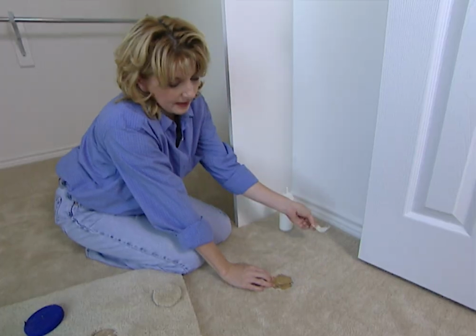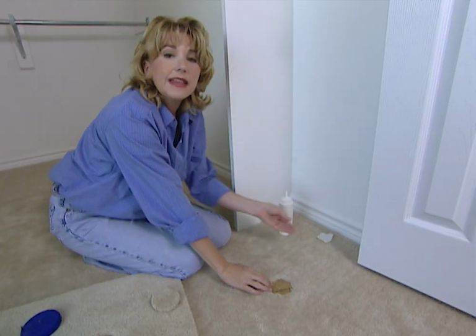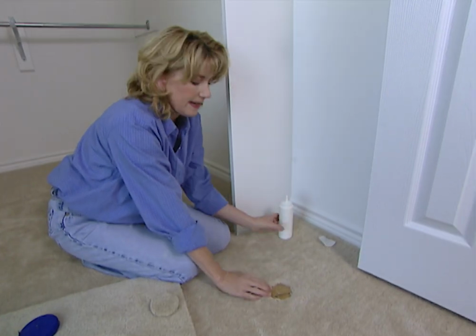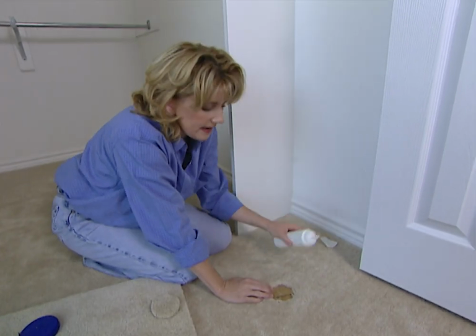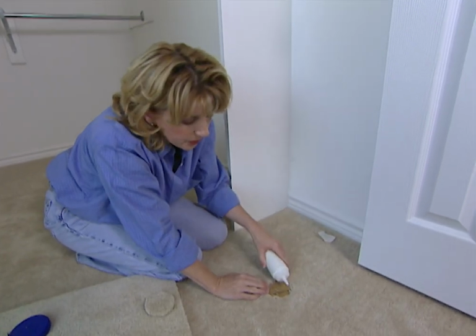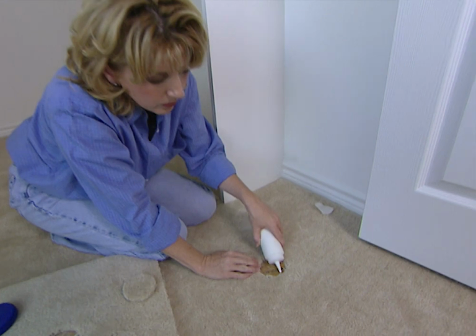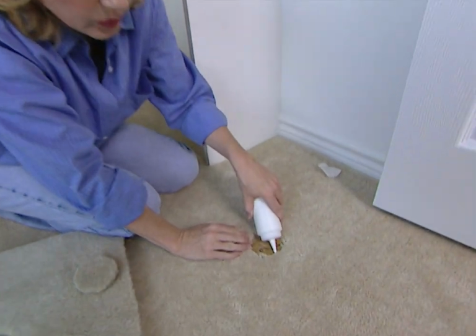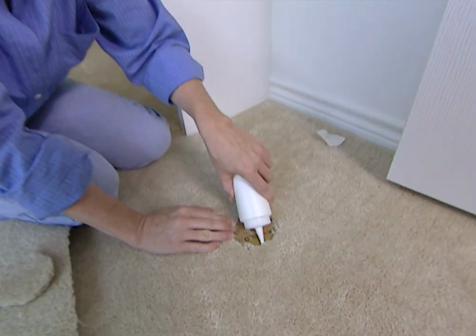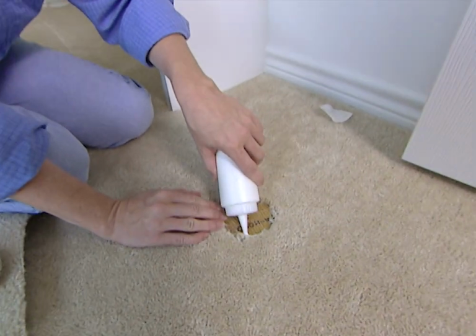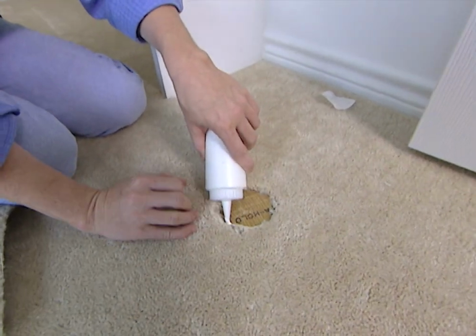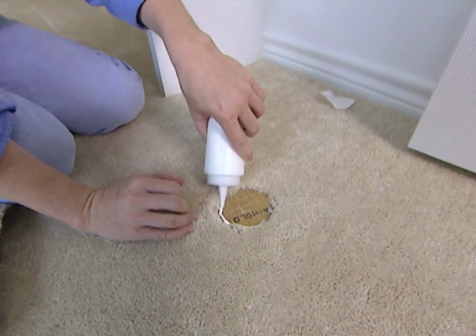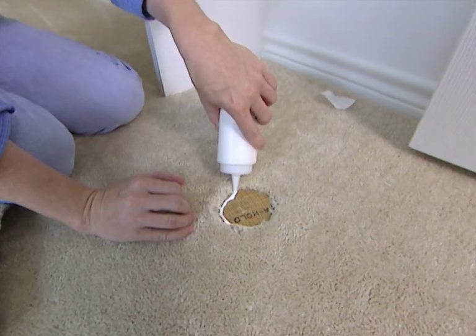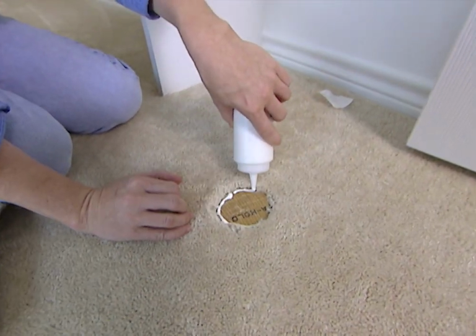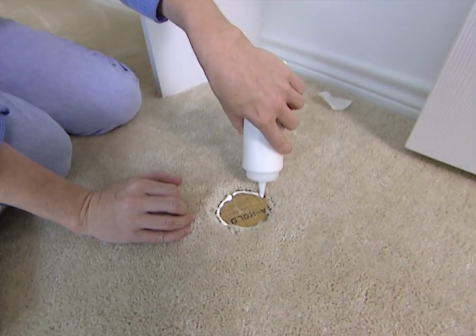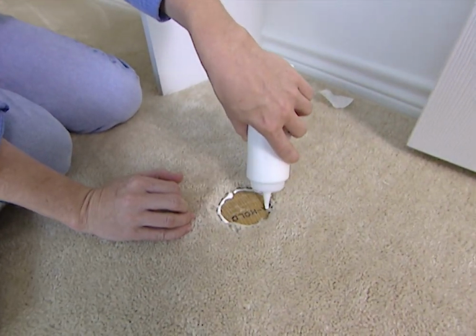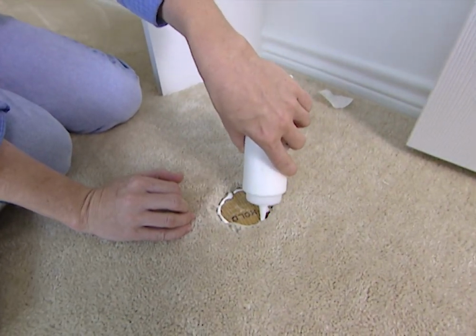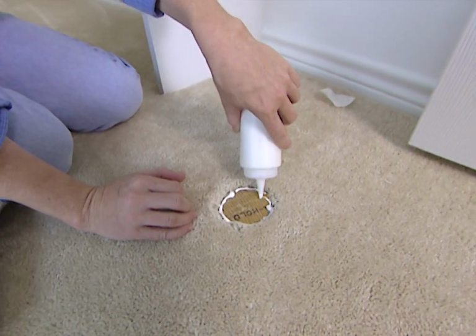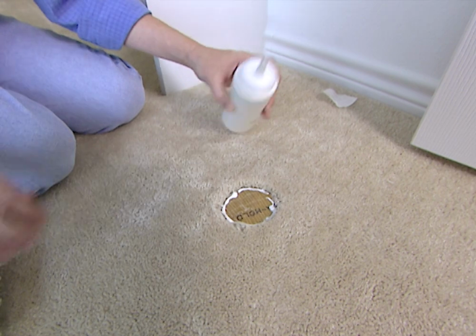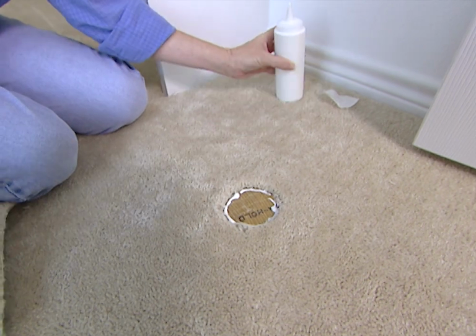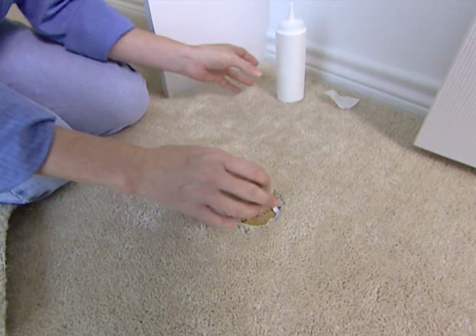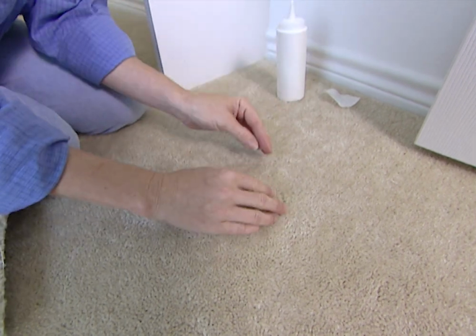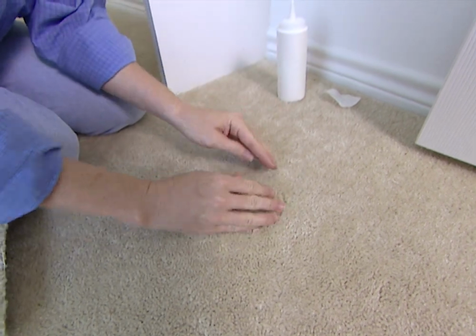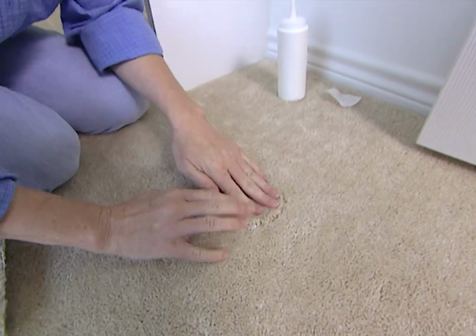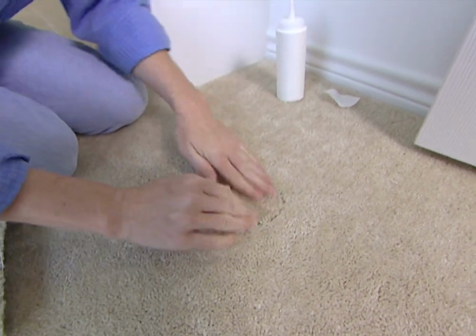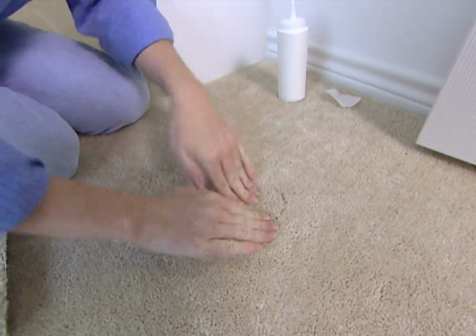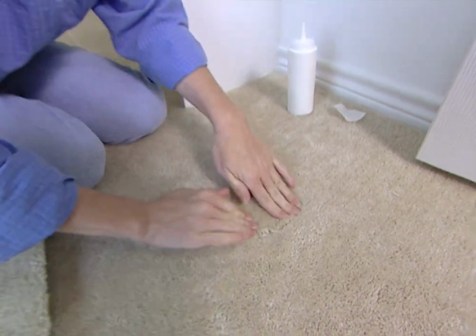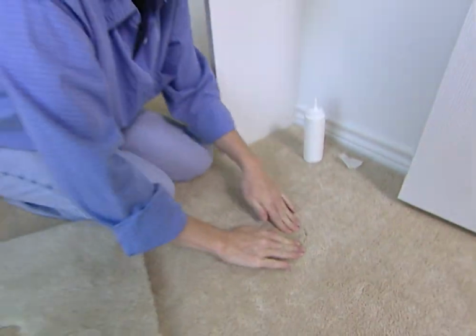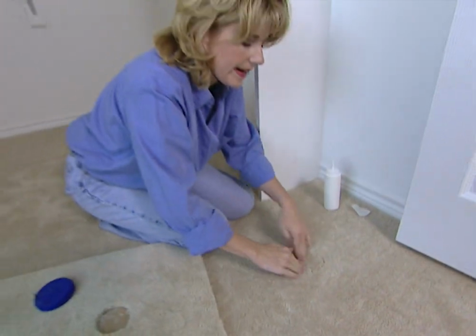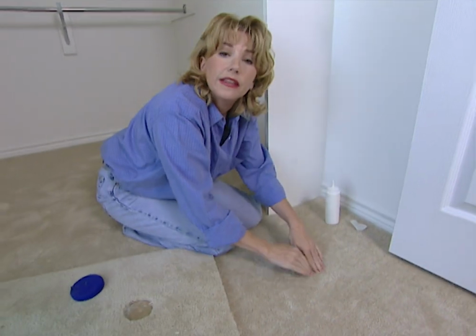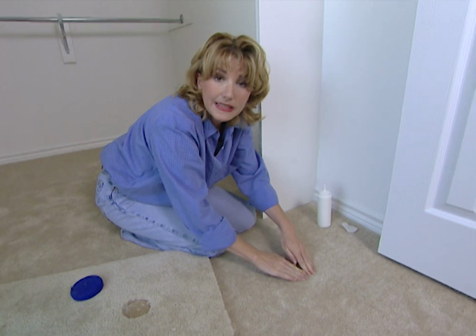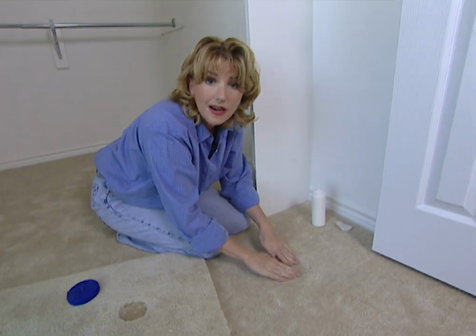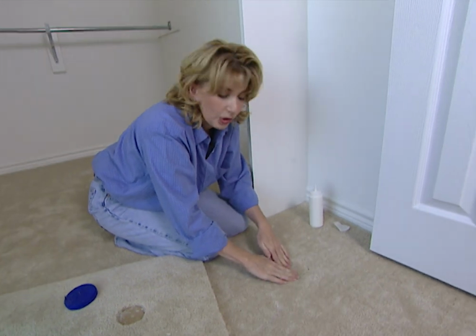Once that's done, put a little glue around the edge — you just need a little bit. Then press your patch in firmly and leave it overnight so that the adhesive has time to cure.